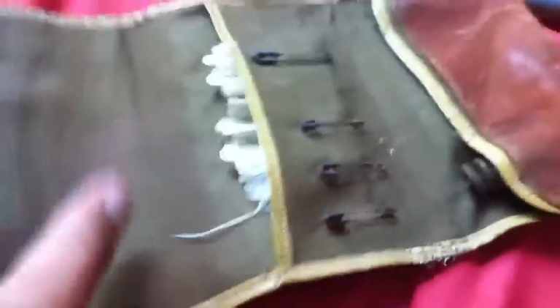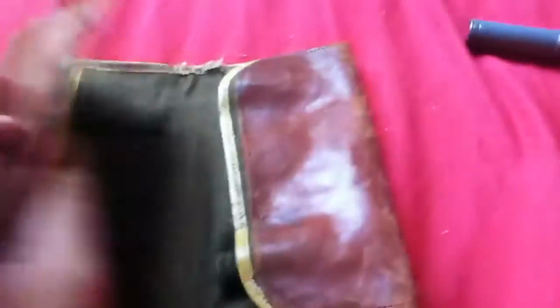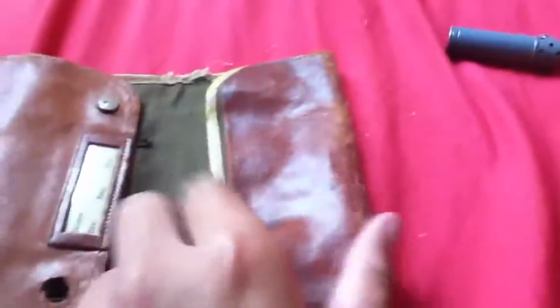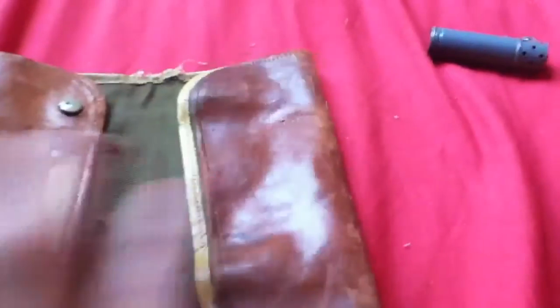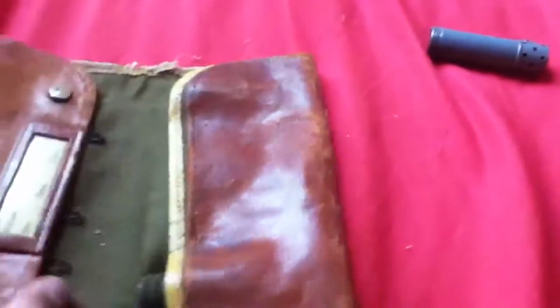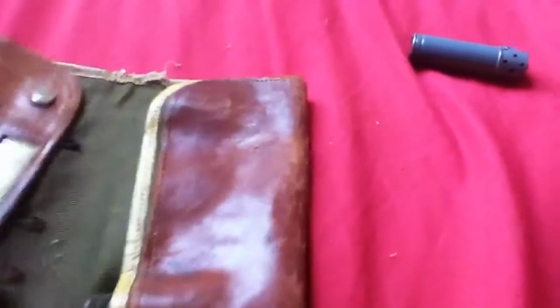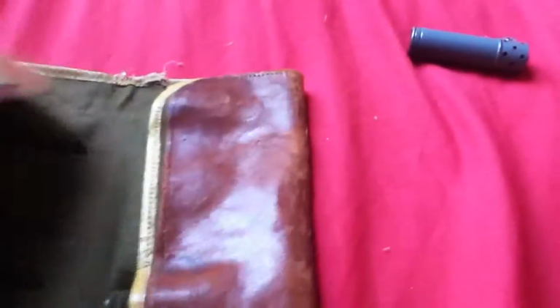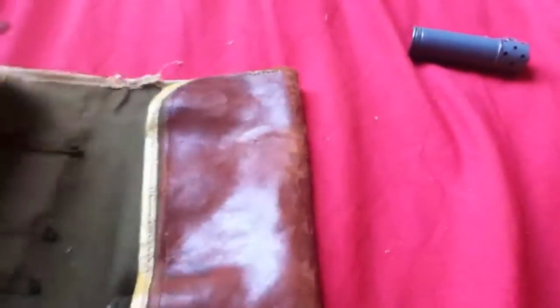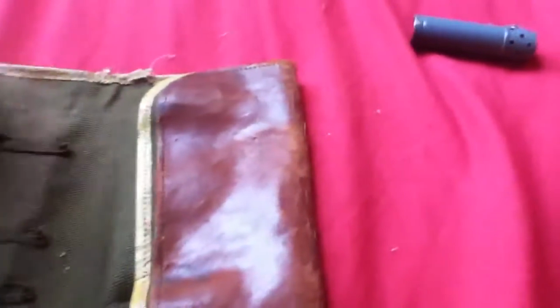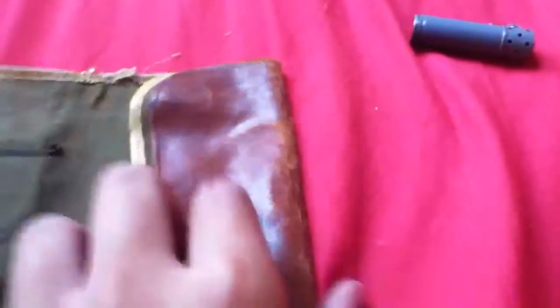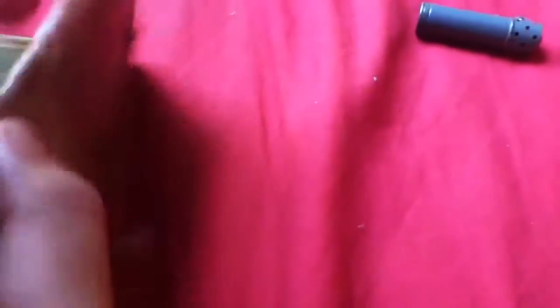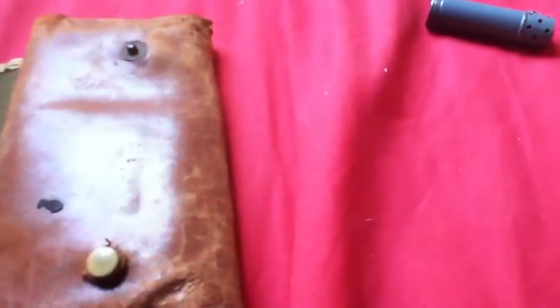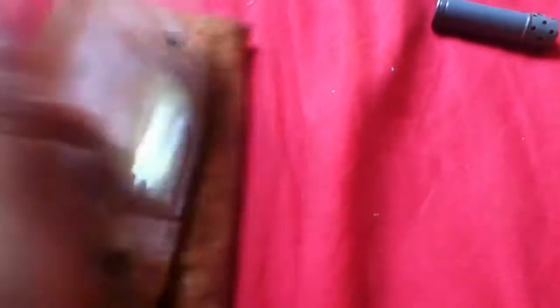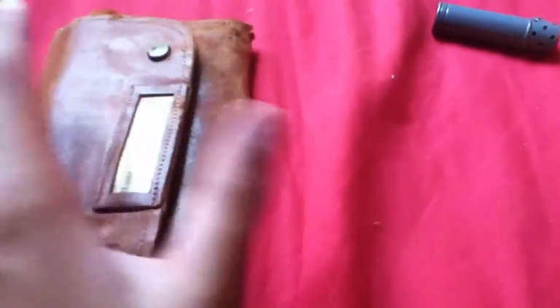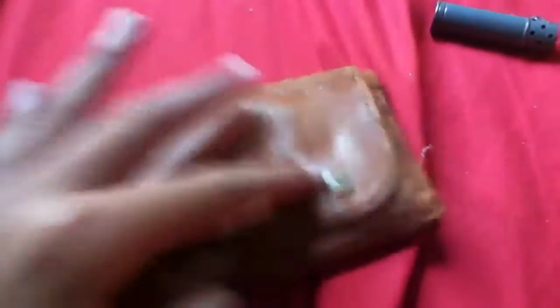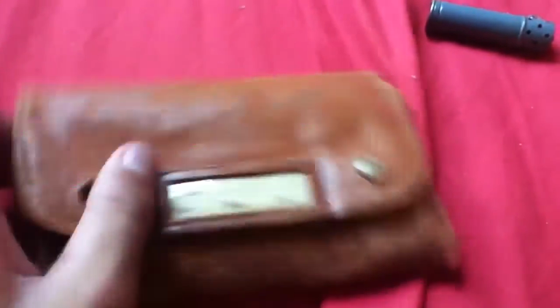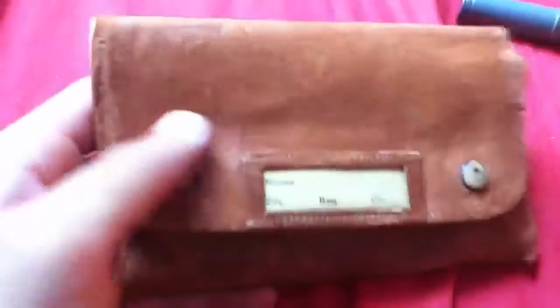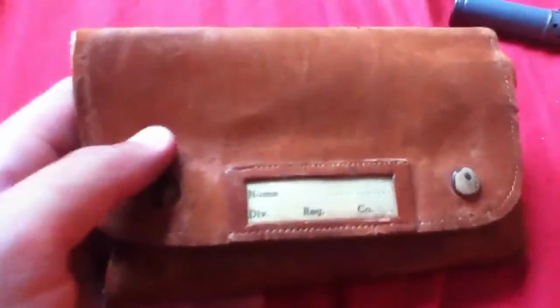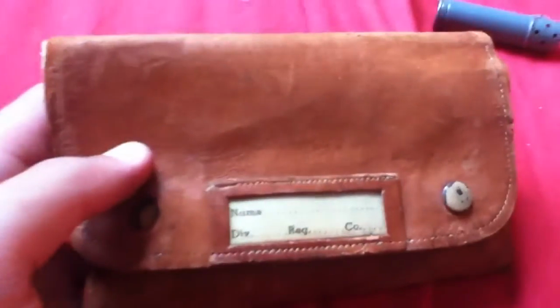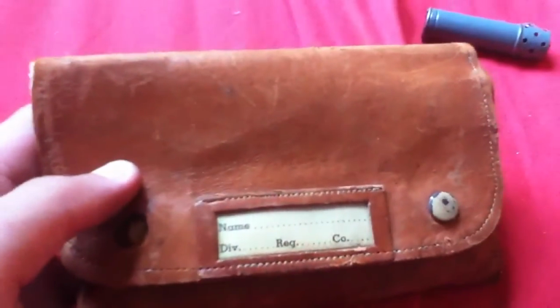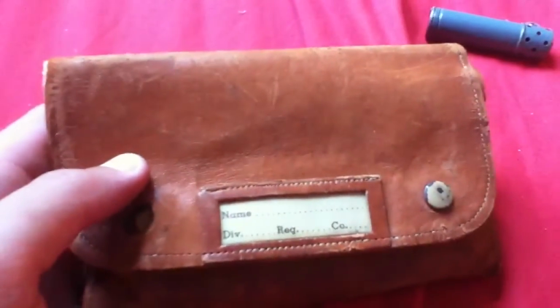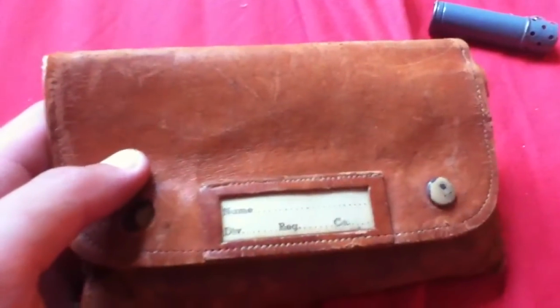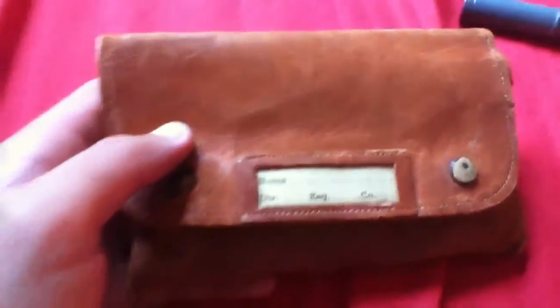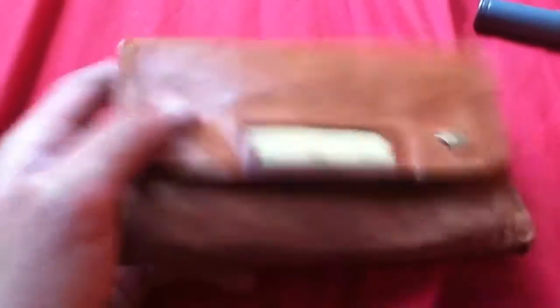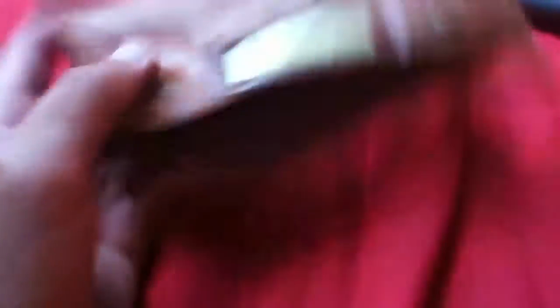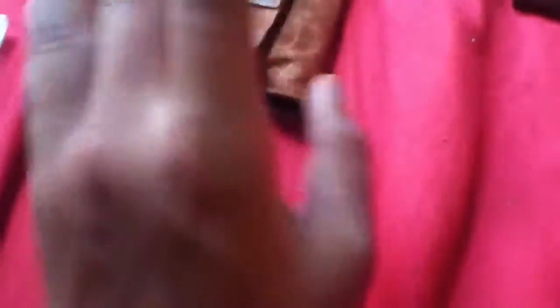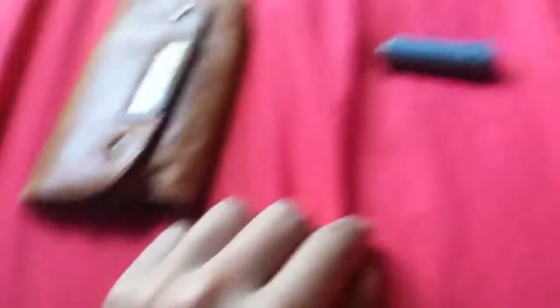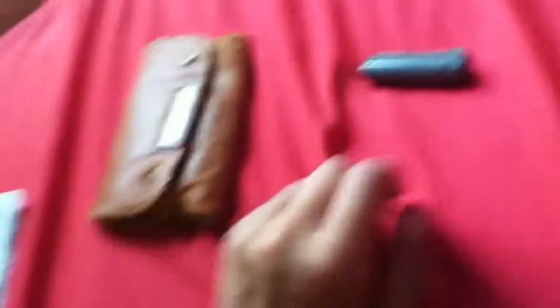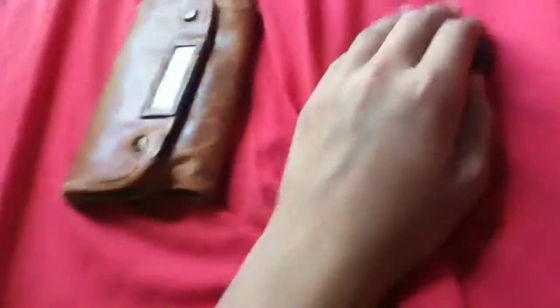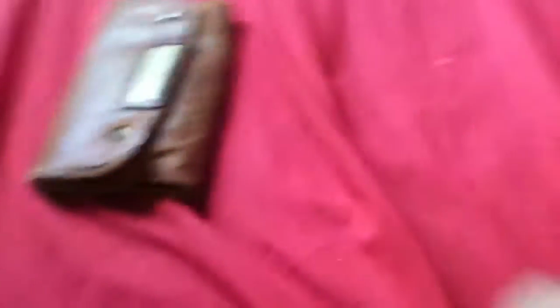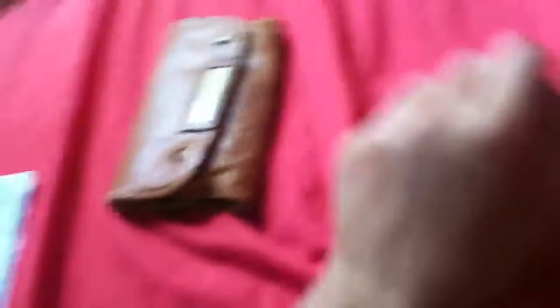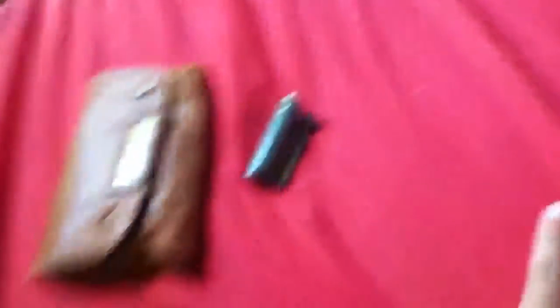This one I need help with — if you guys could give me some info on it that would be awesome. It's got name, division, regiment, and company on it.